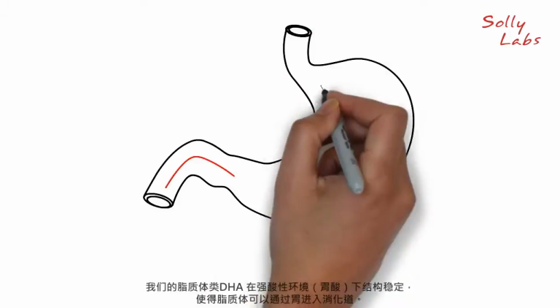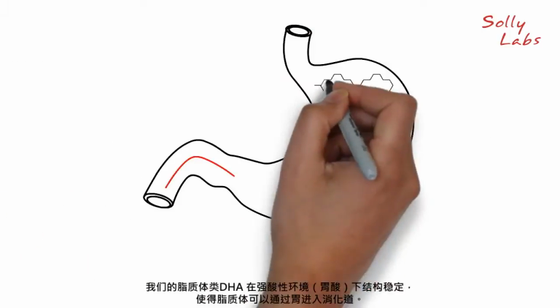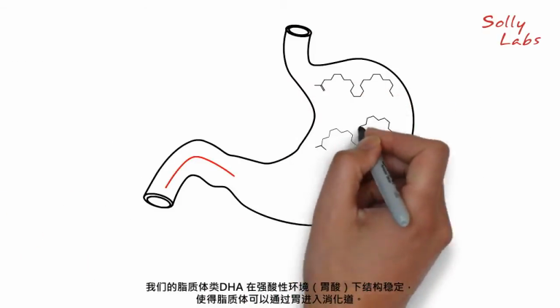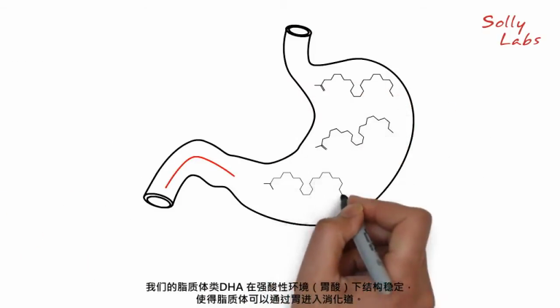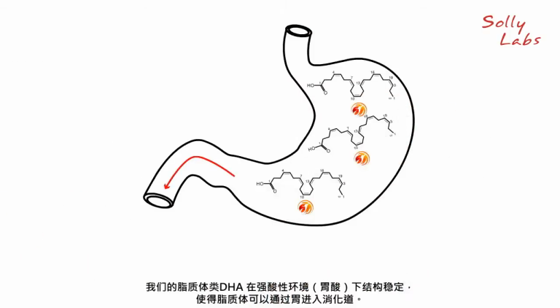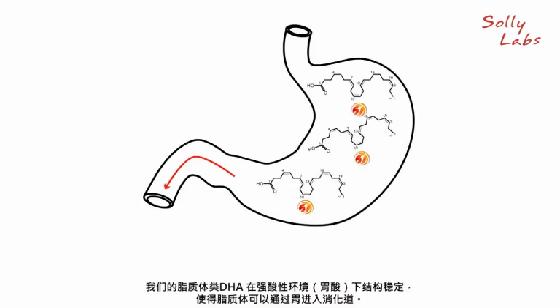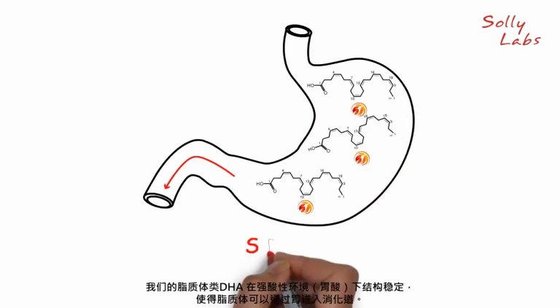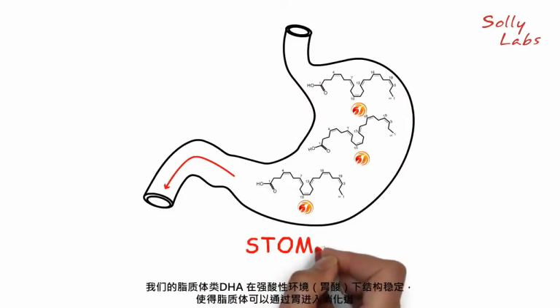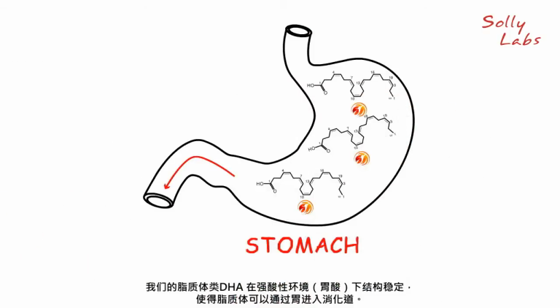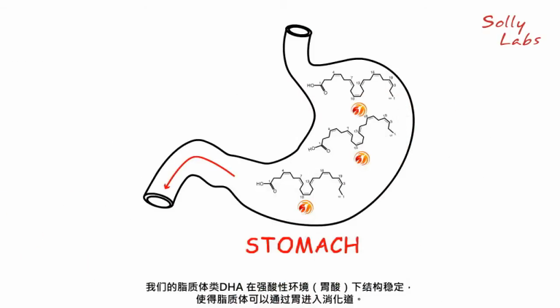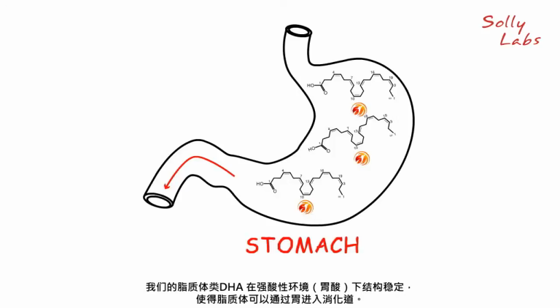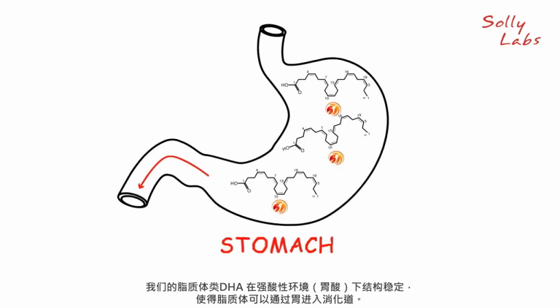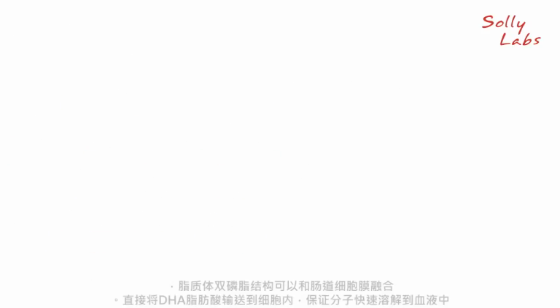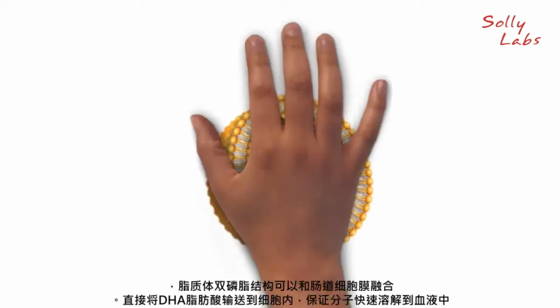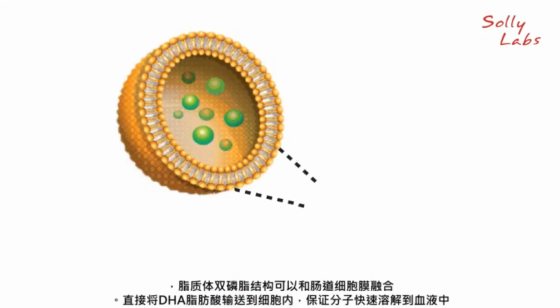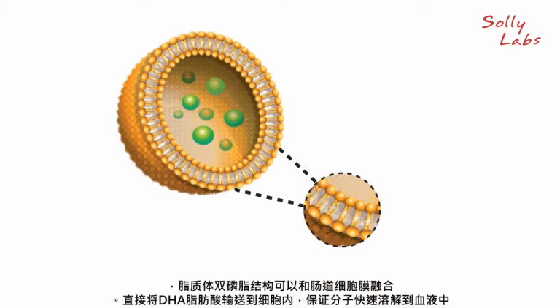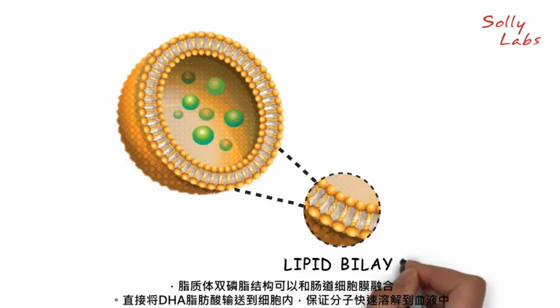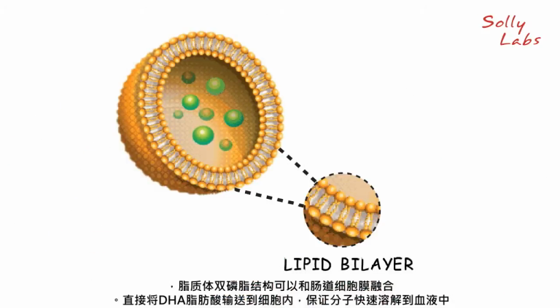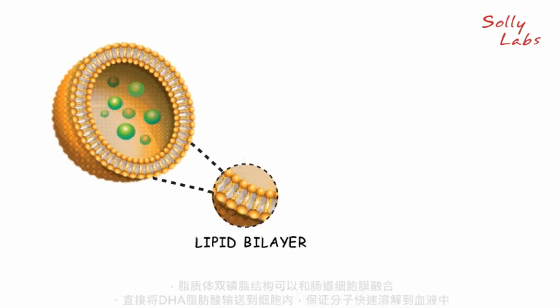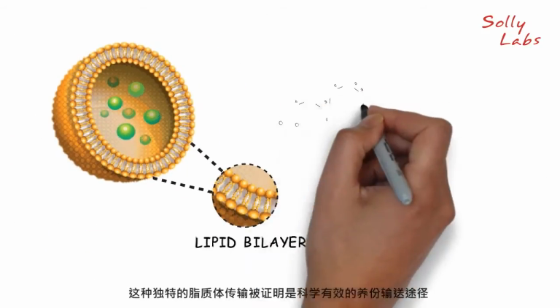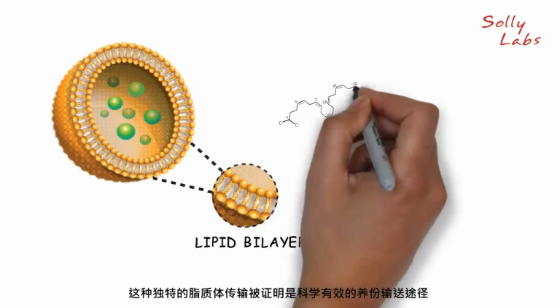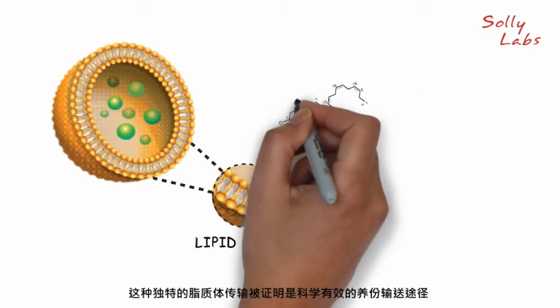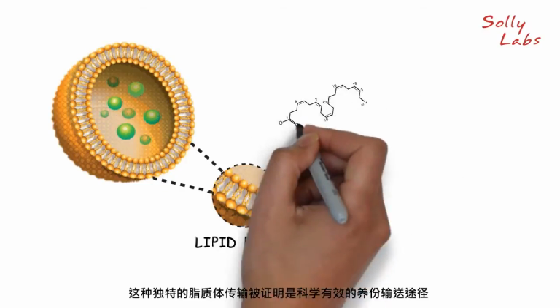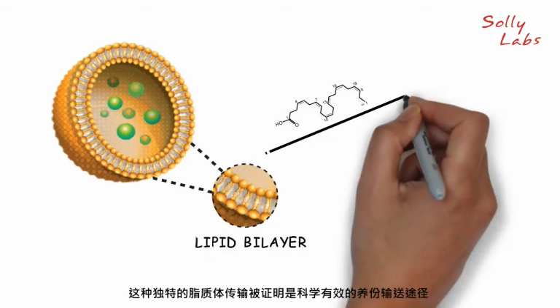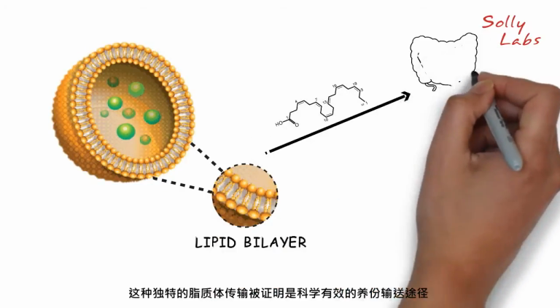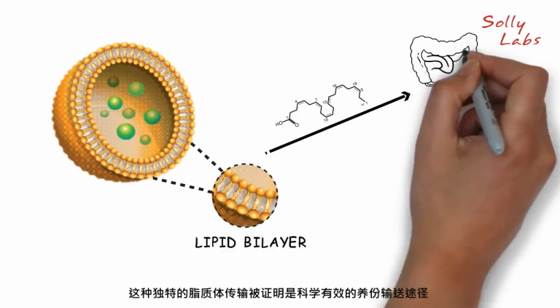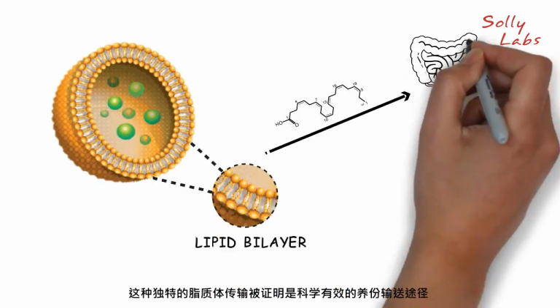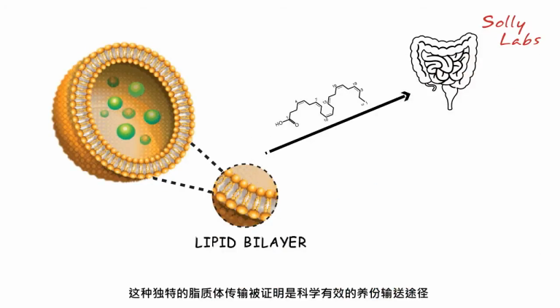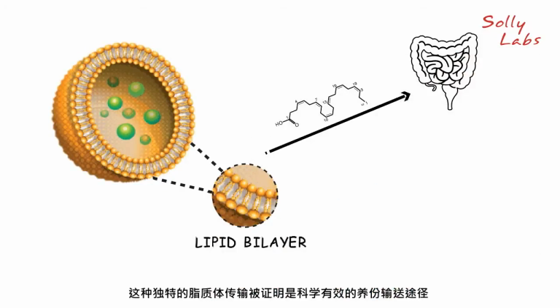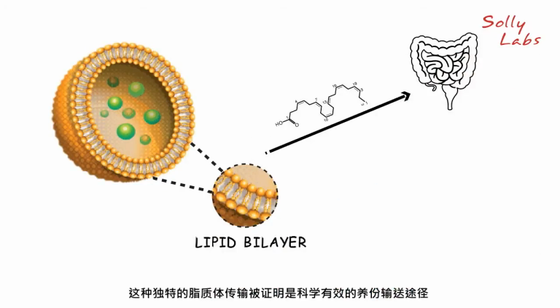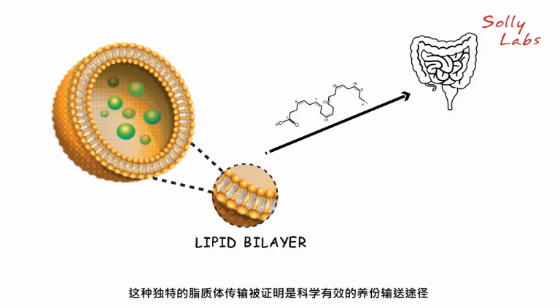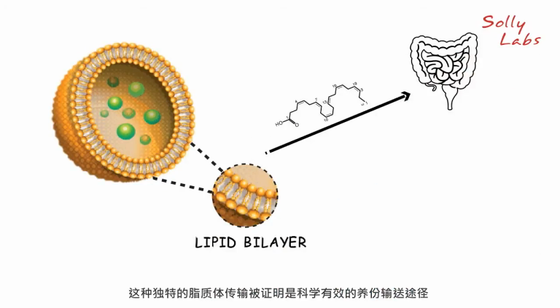Our liposomal DHA is stable under the high acid environment of the stomach, enabling it to reach the GI tract. The lipid bilayer of the liposomes fuses with cells of the intestinal wall, directly delivering the DHA into the cells and ensuring a rapid release into the bloodstream.